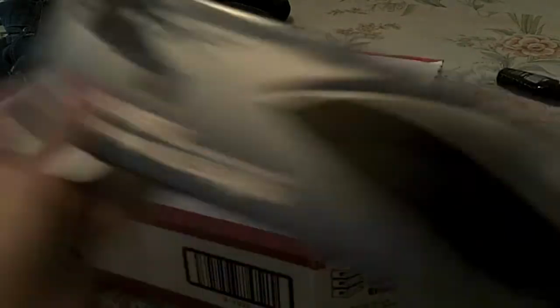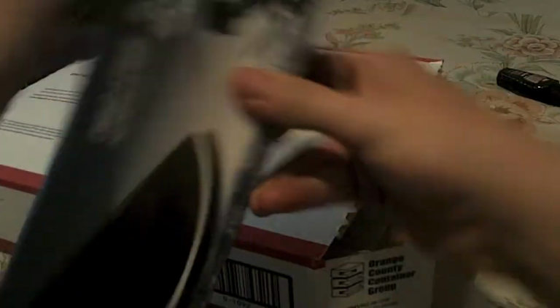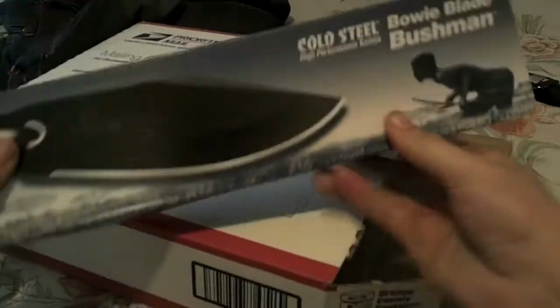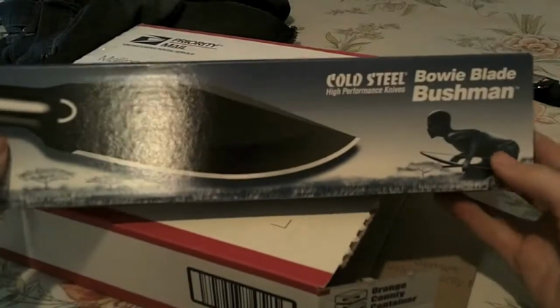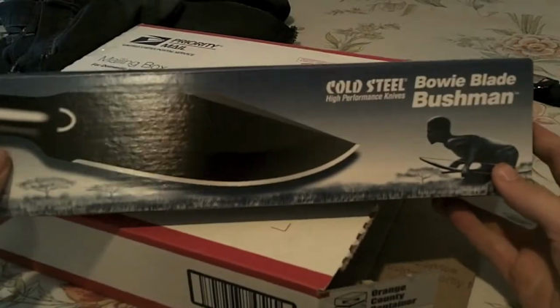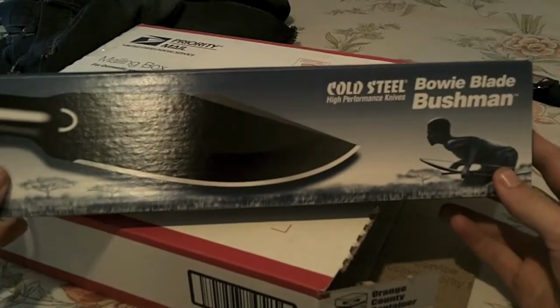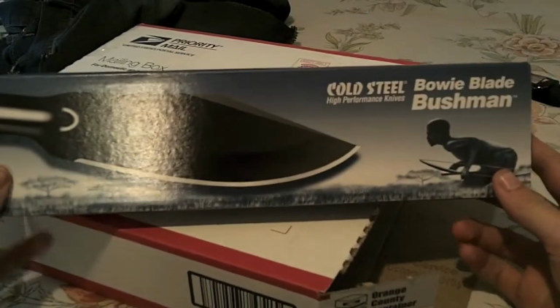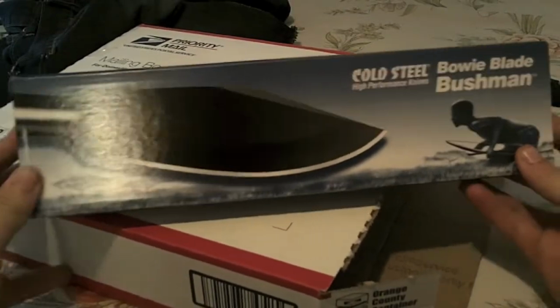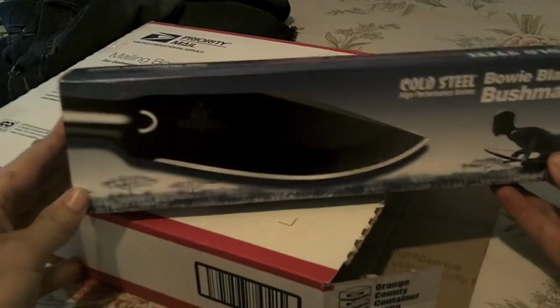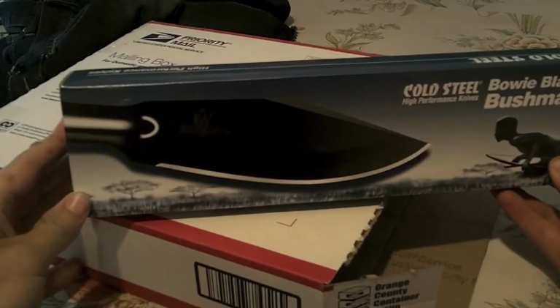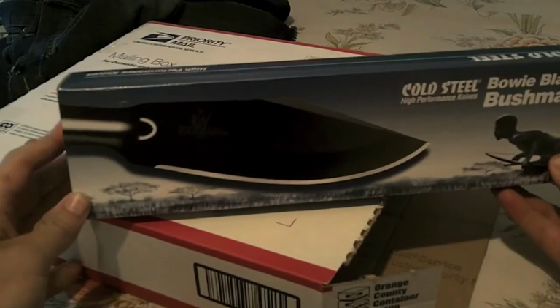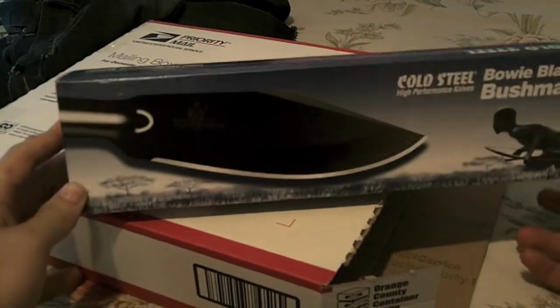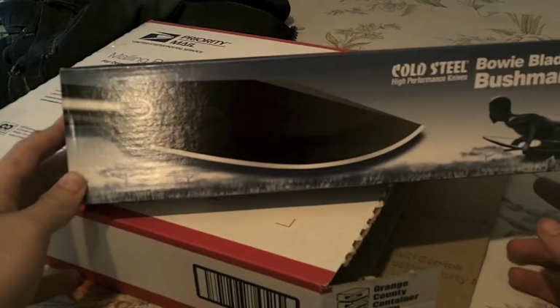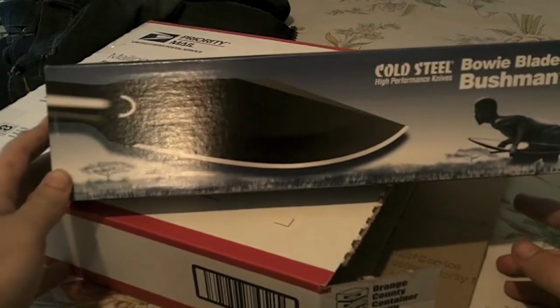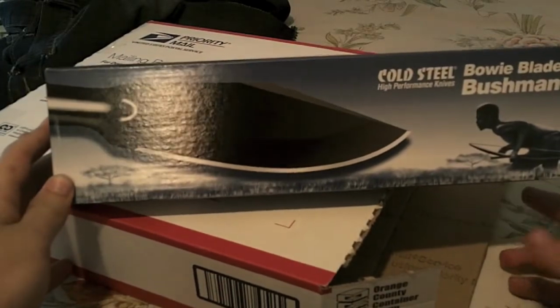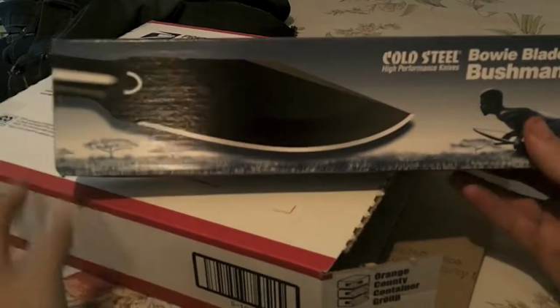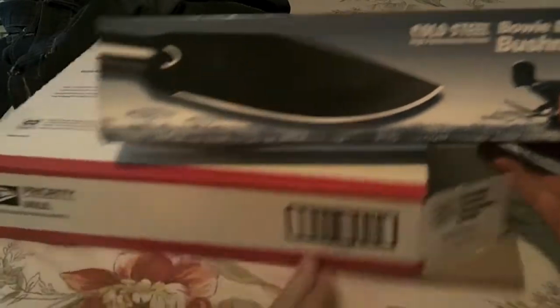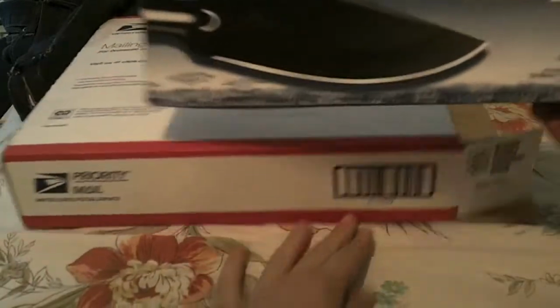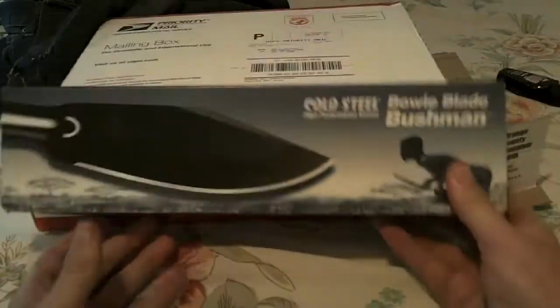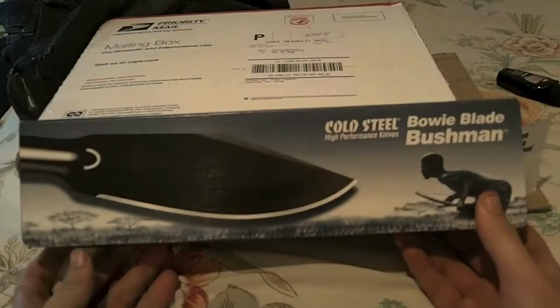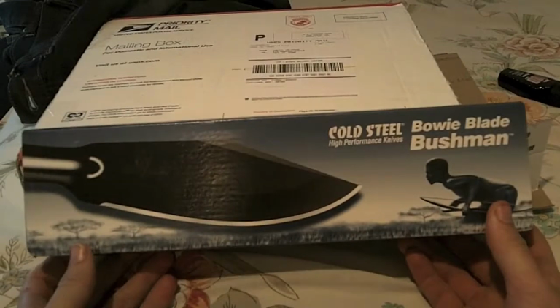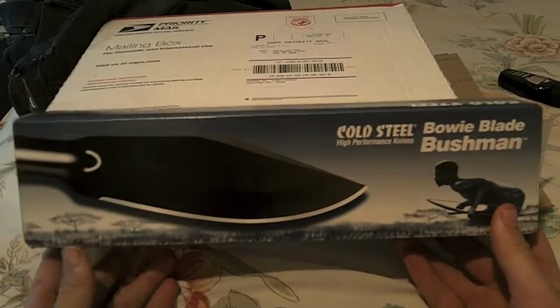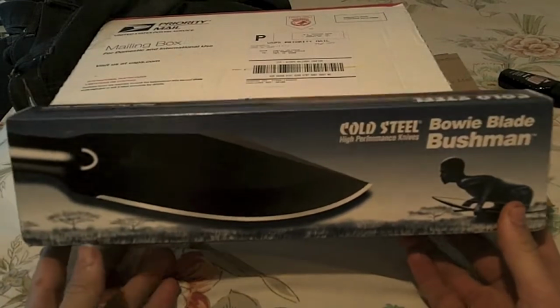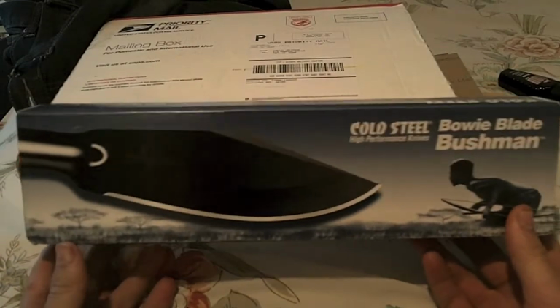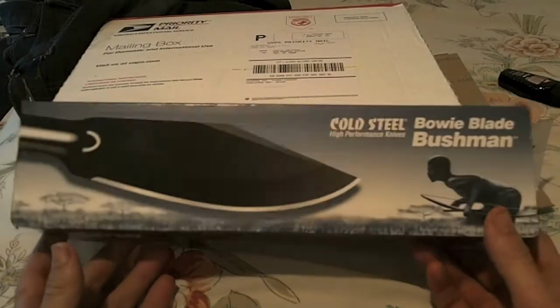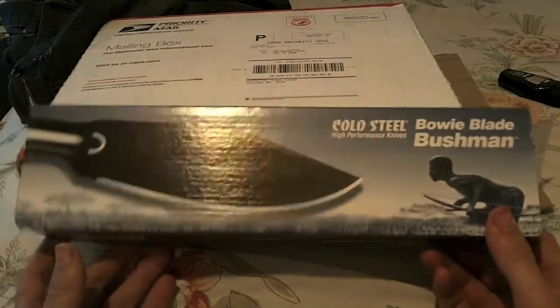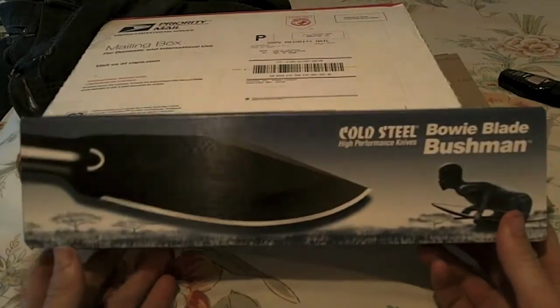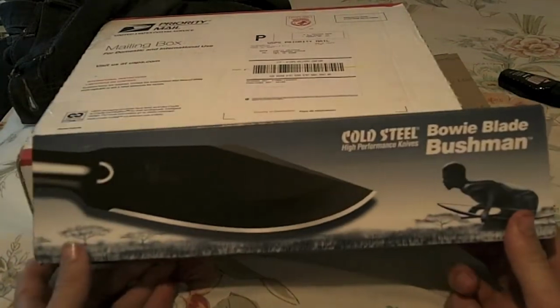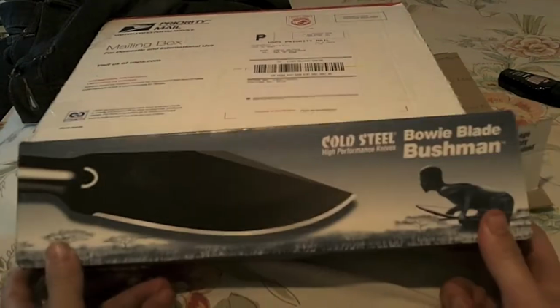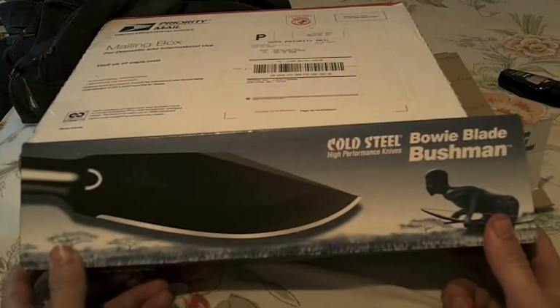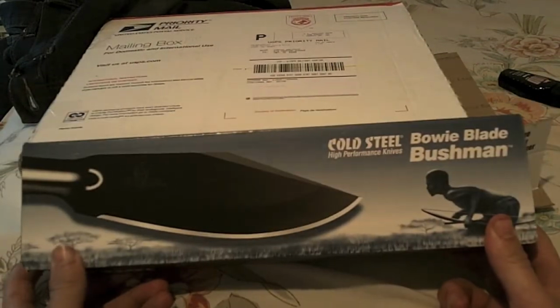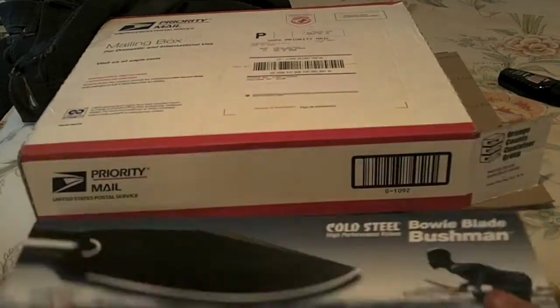First off, I've got the Cold Steel Bowie Blade Bushman, and I'm going to make a spear. Also my first Cold Steel knife. I'm trying to move to higher quality stuff, so this is really cool. I'll unbox this in a bit.